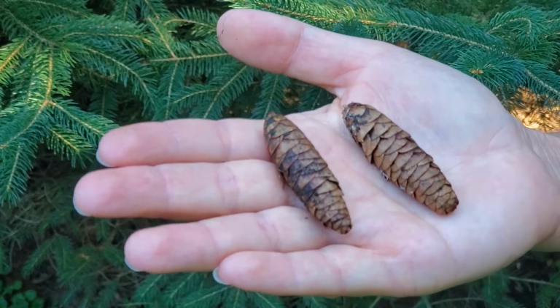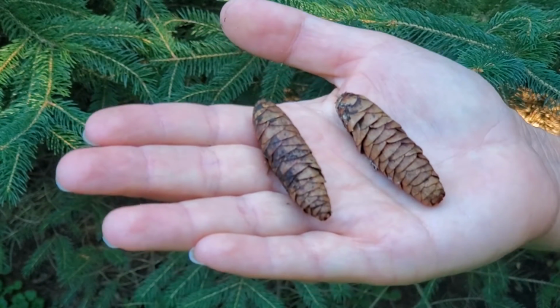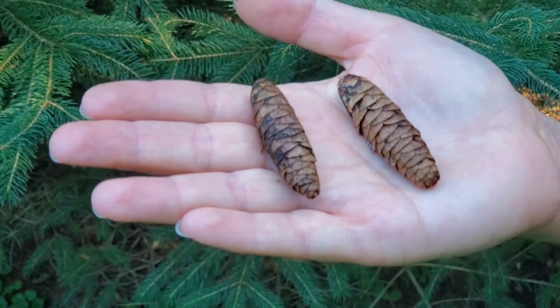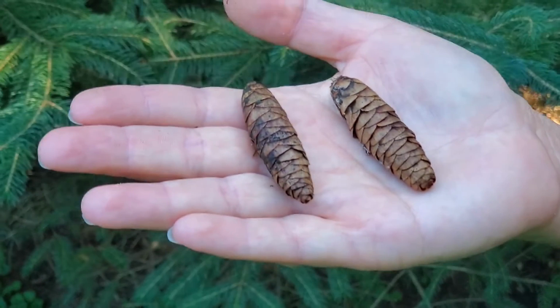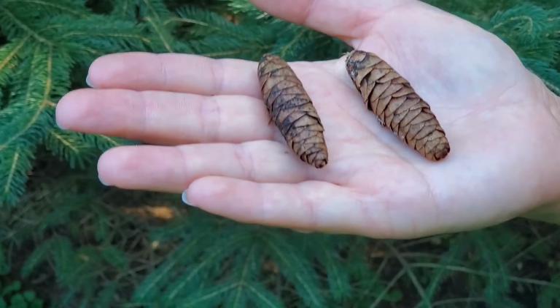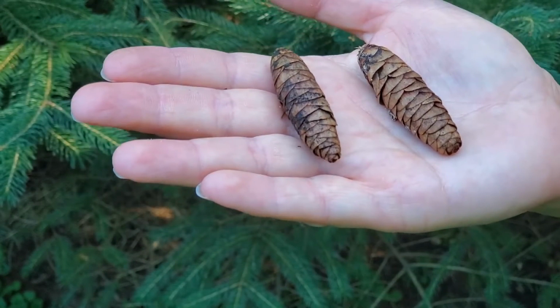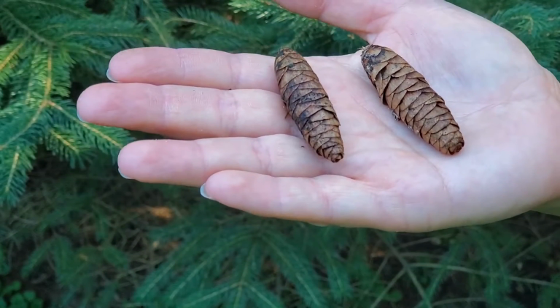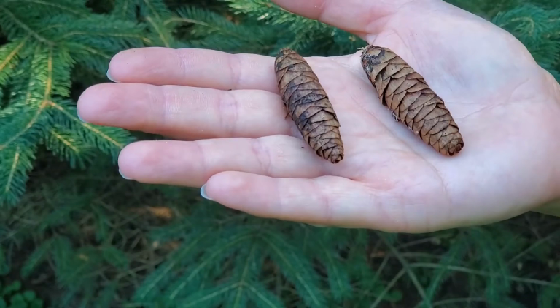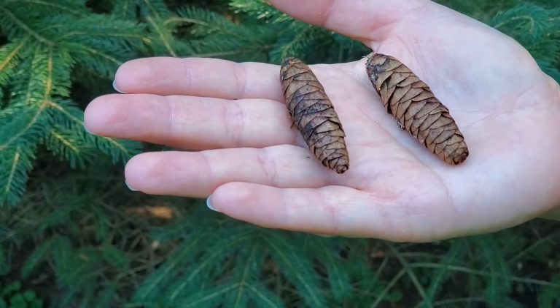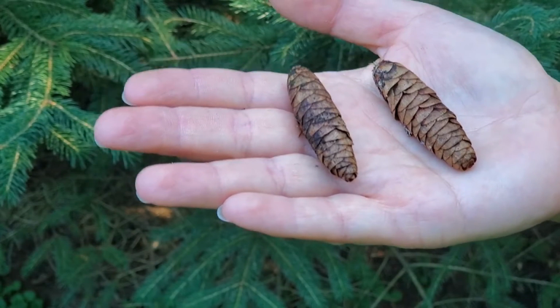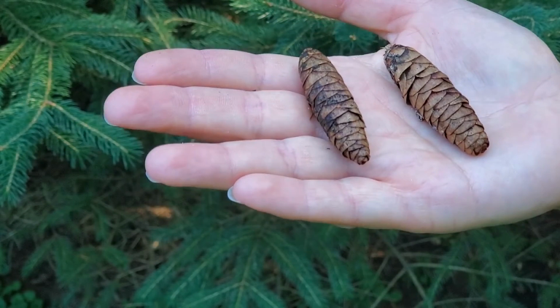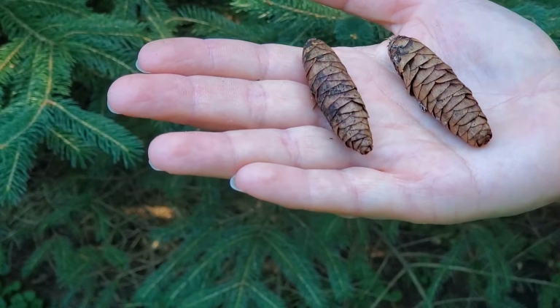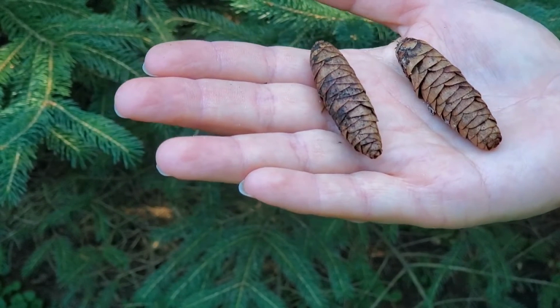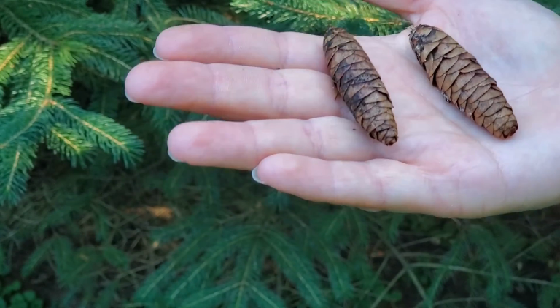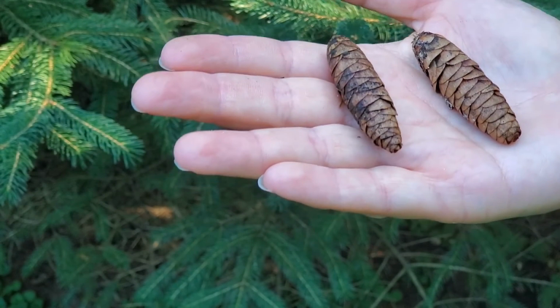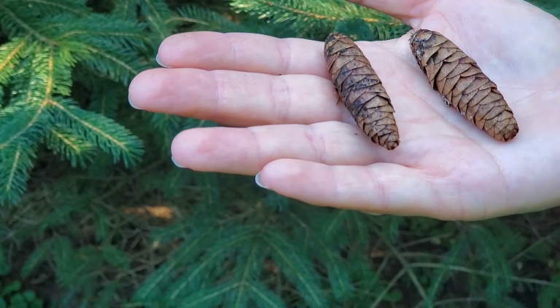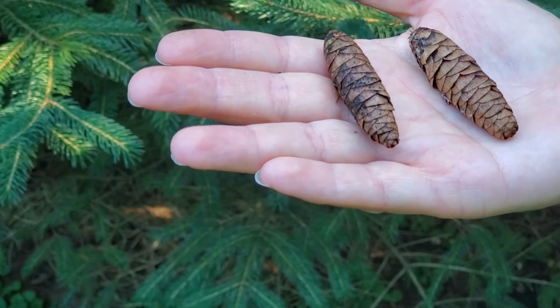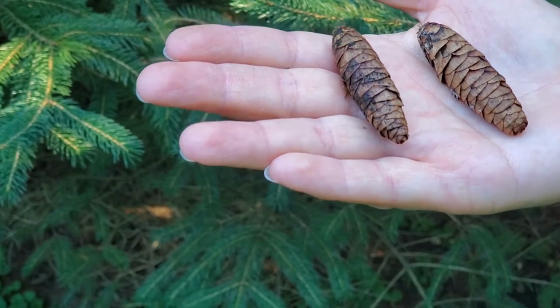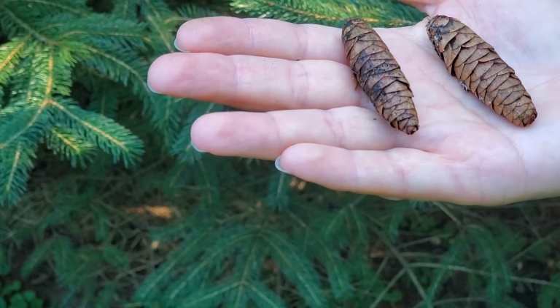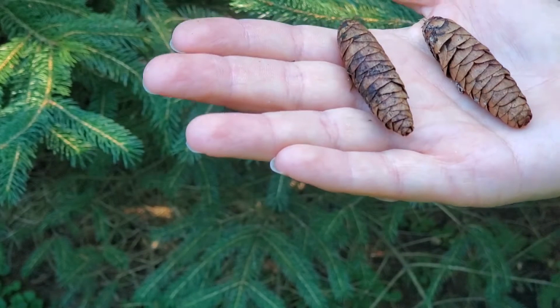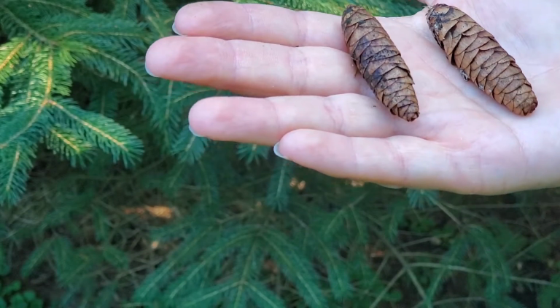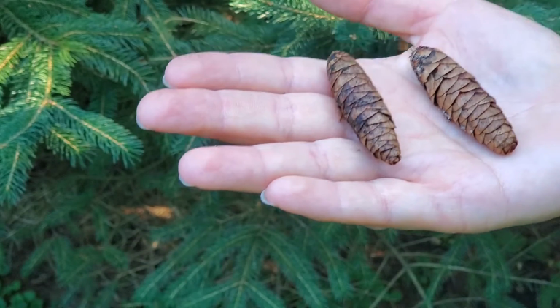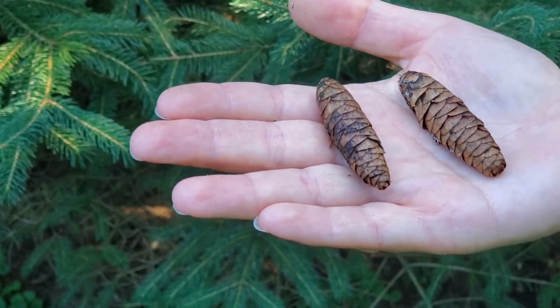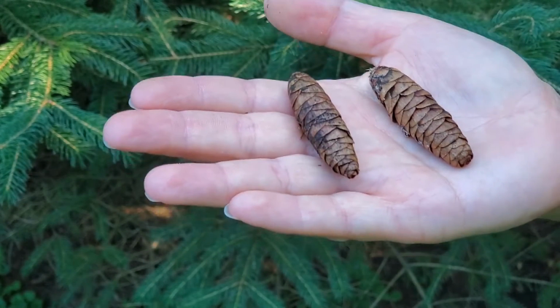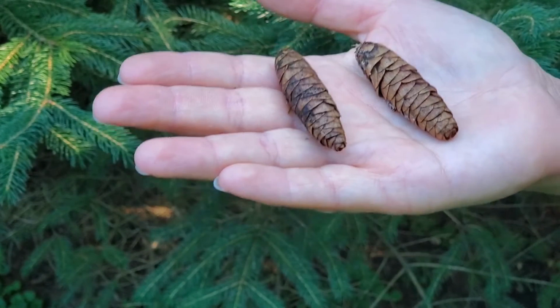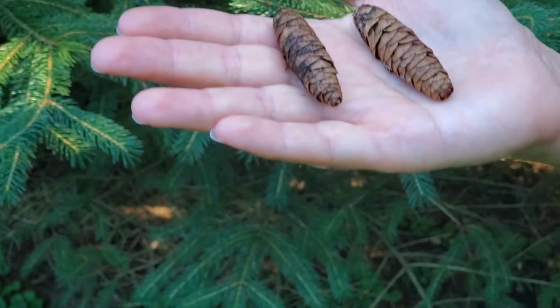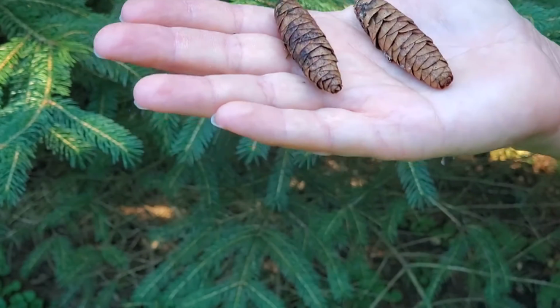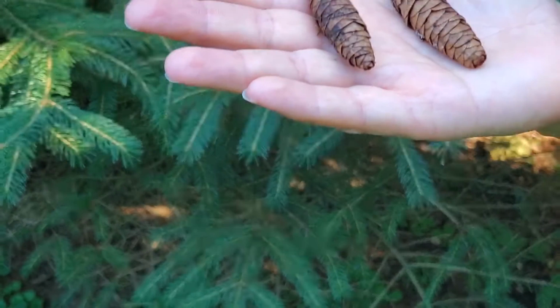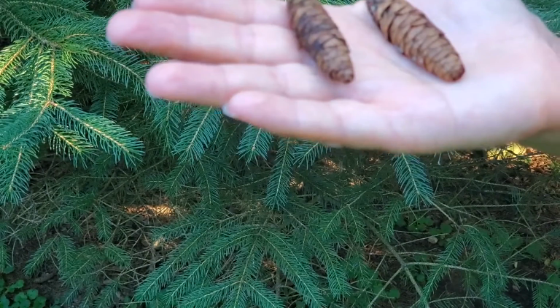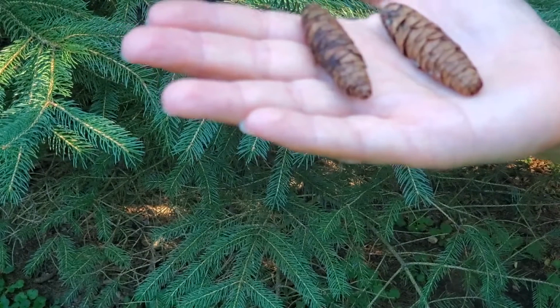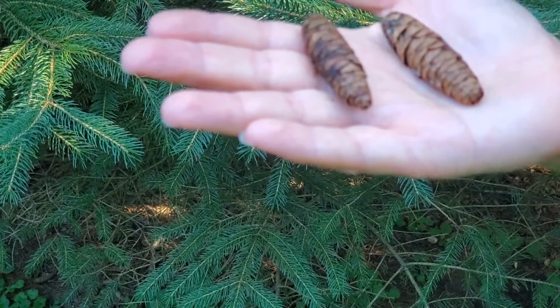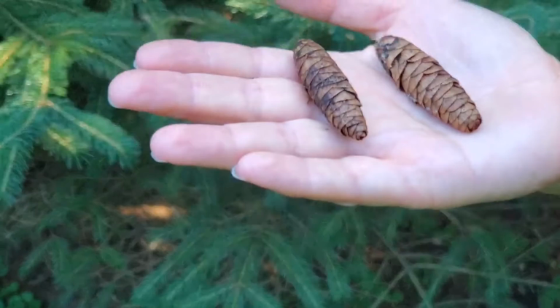When you look for cones on a conifer tree, it's really important to look either on the ground, as I said, or at the top of the tree, near the tip where most of the cones are borne up in the sun.